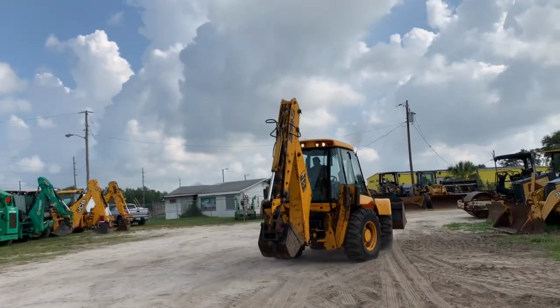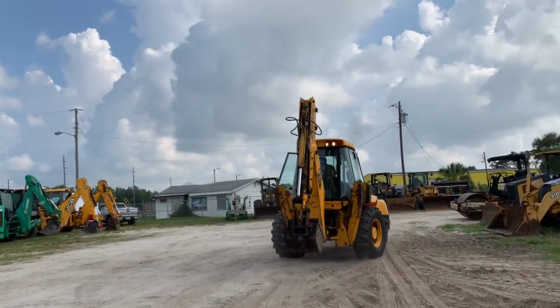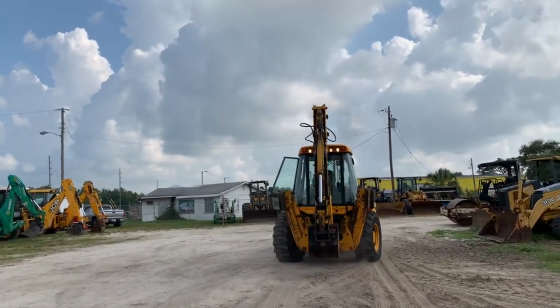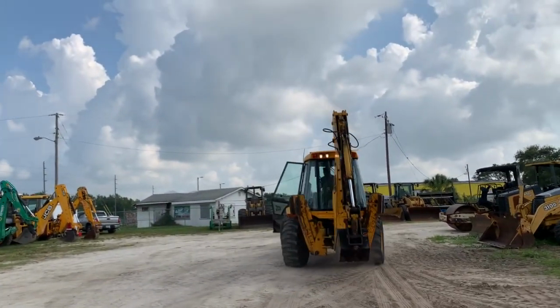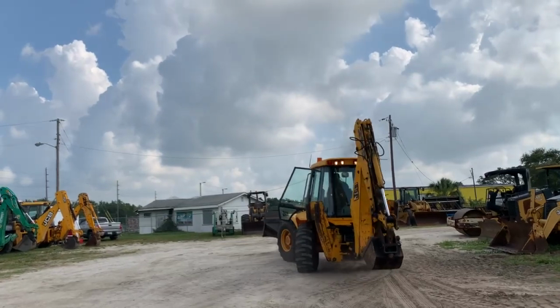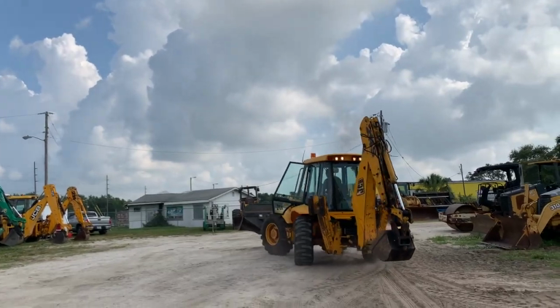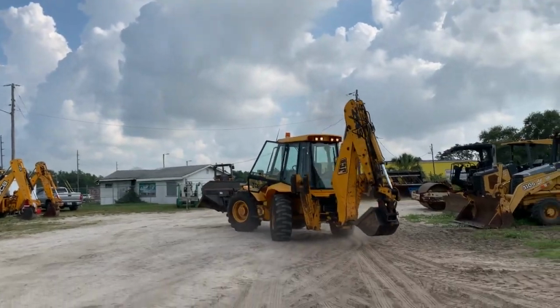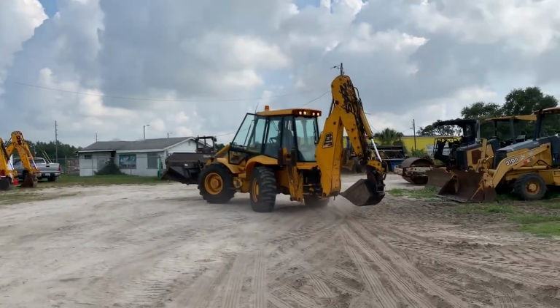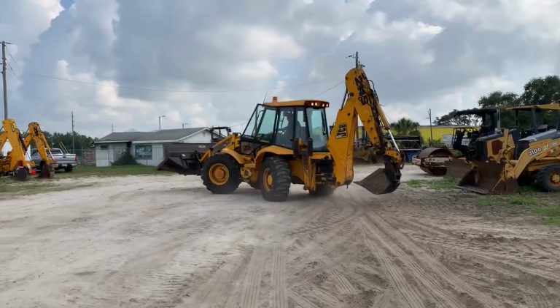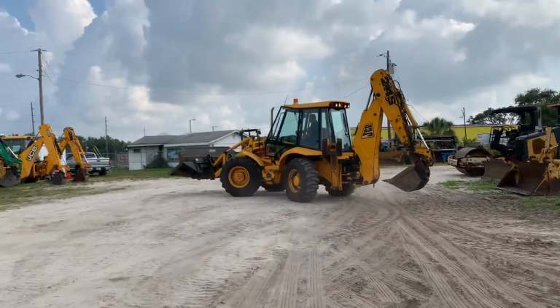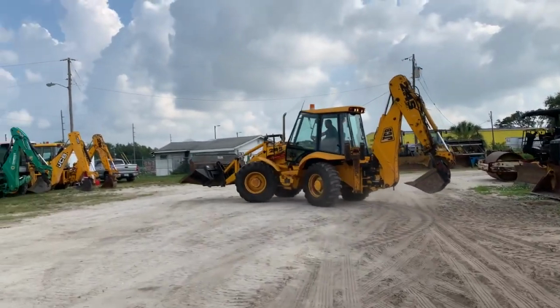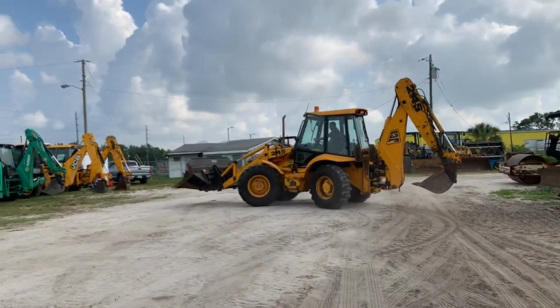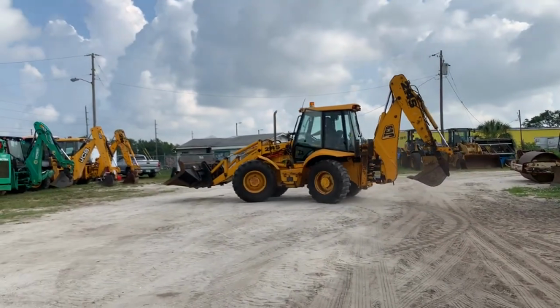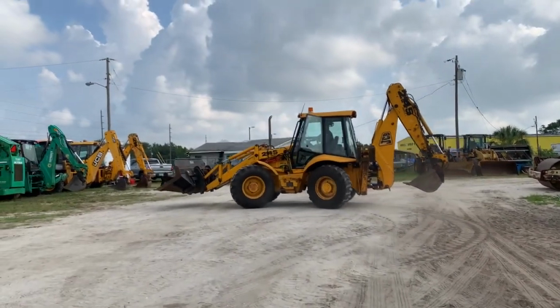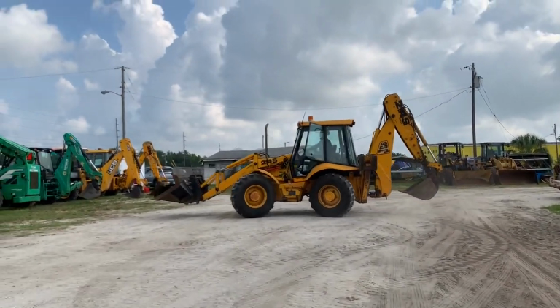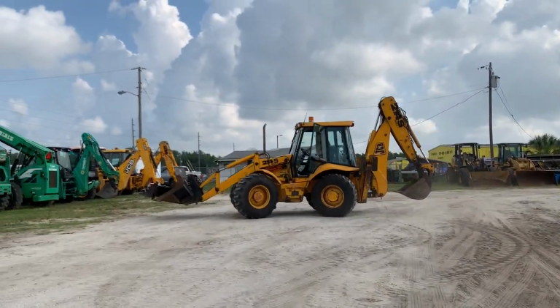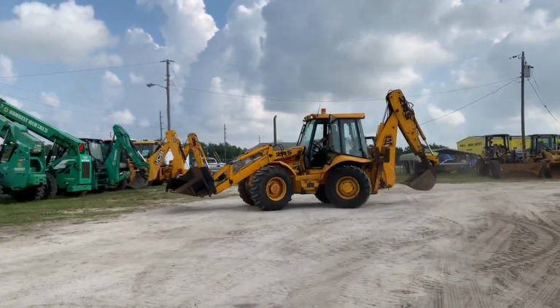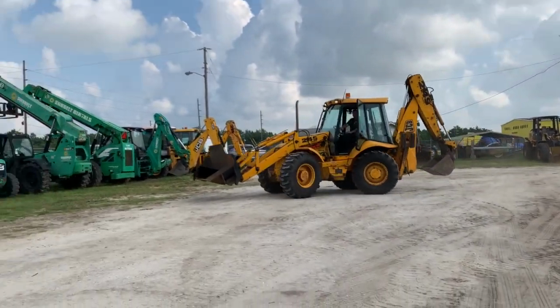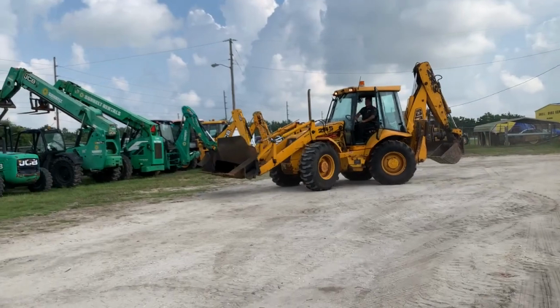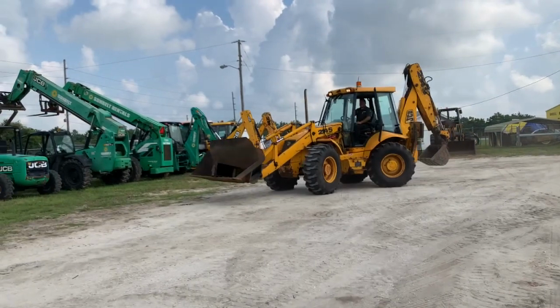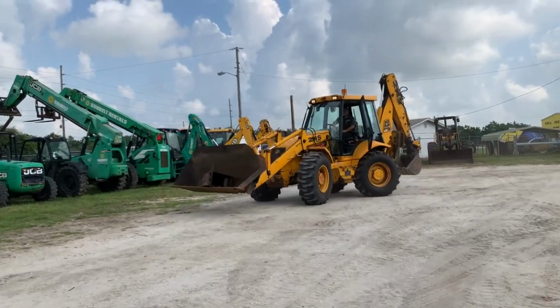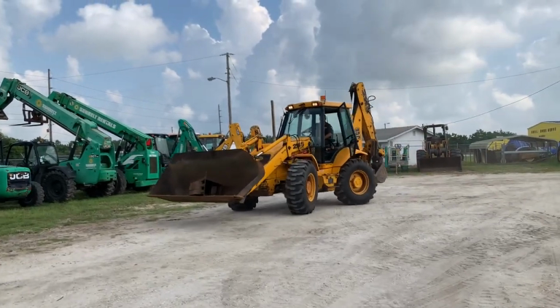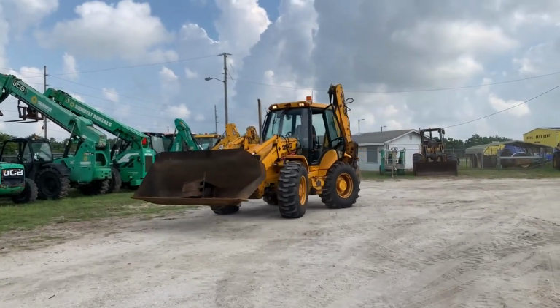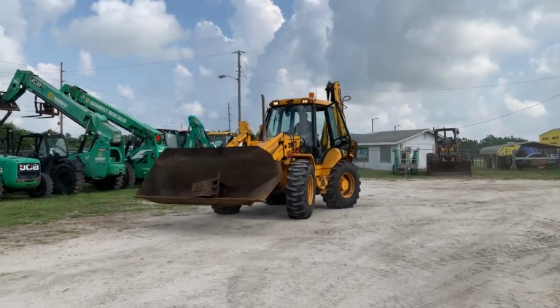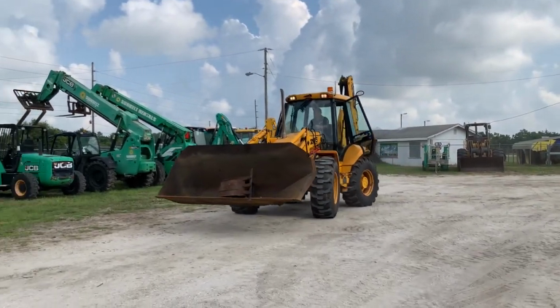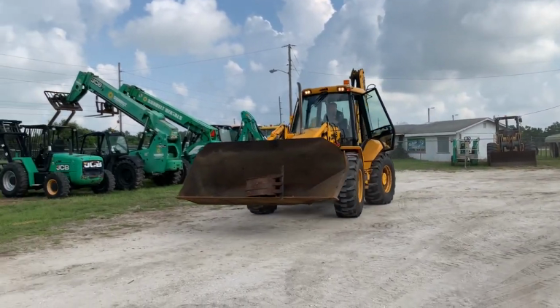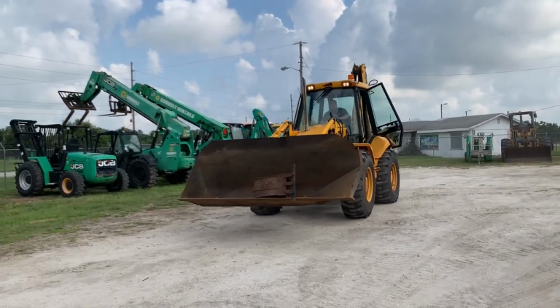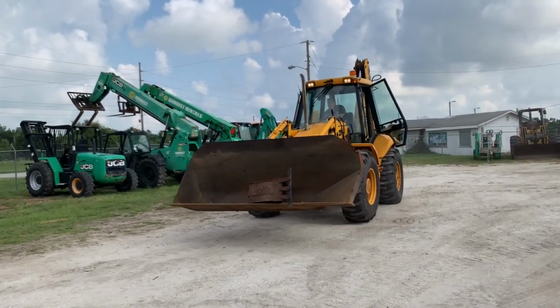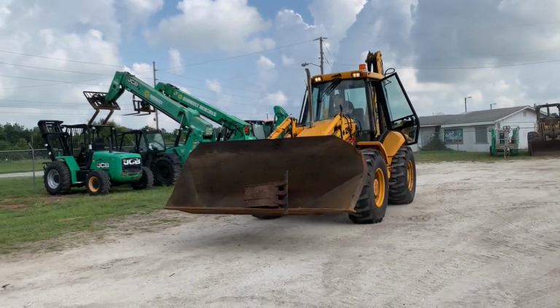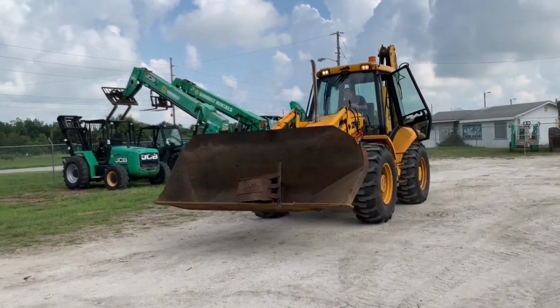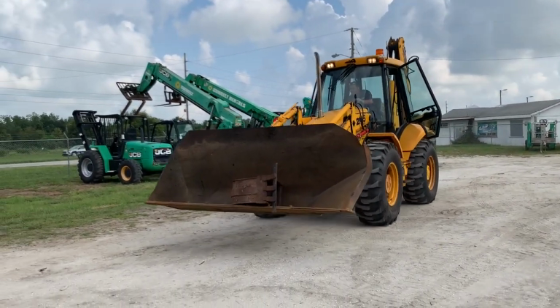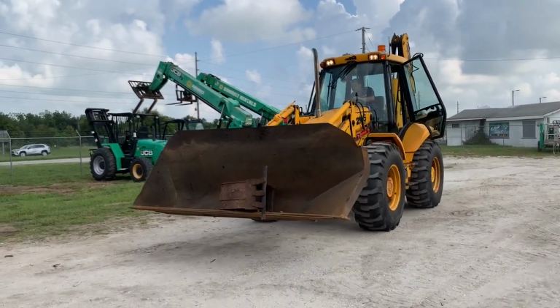It's got a Wayne Roy quick coupler in the back. Got two buckets — a 24-inch and a 12-inch bucket.